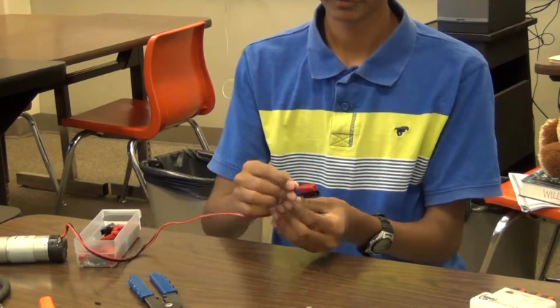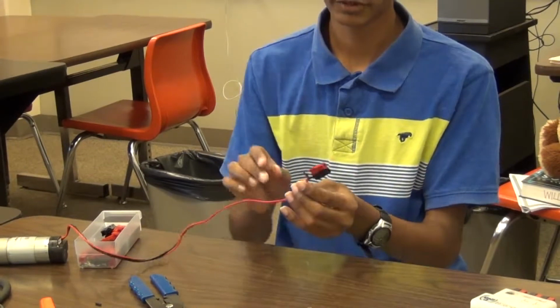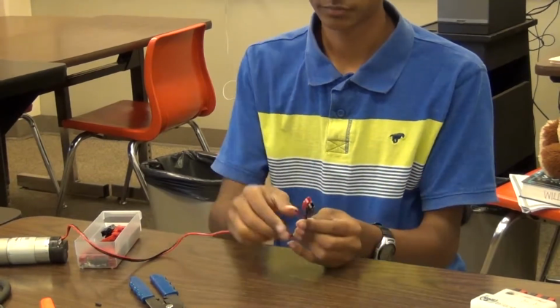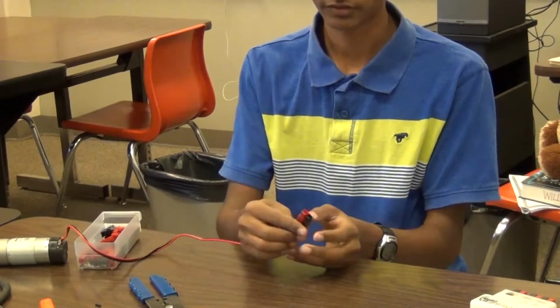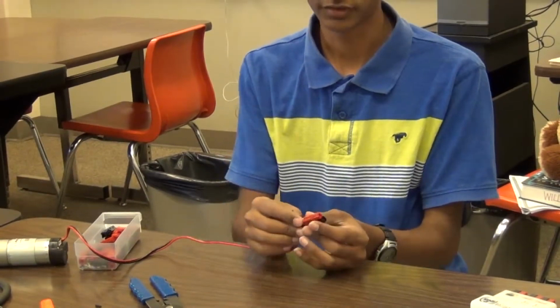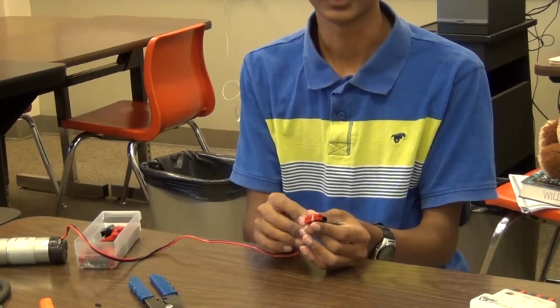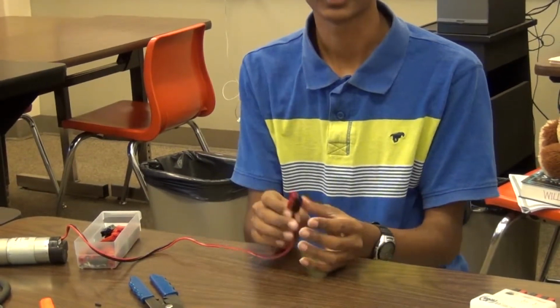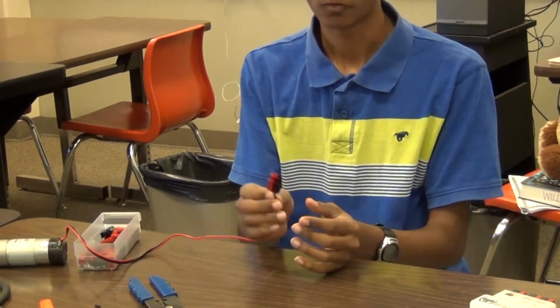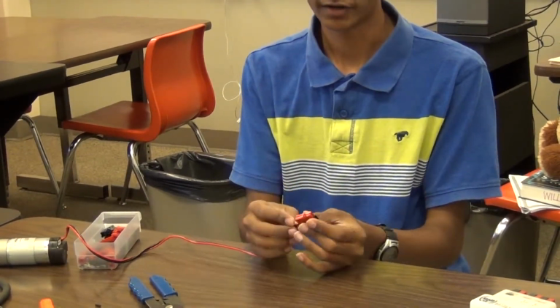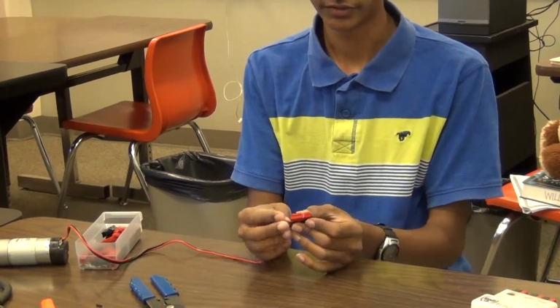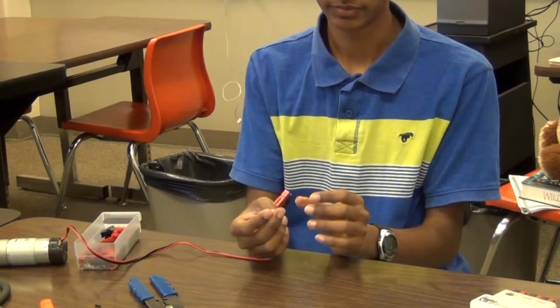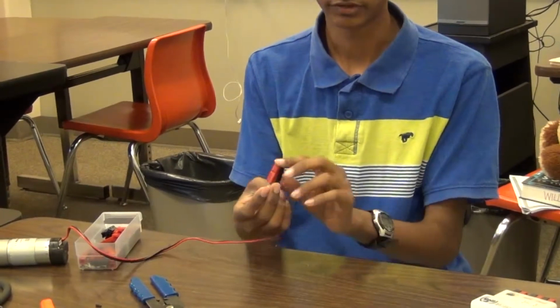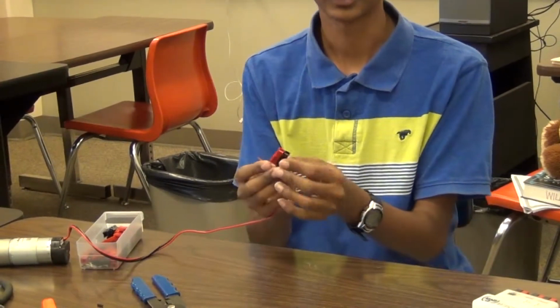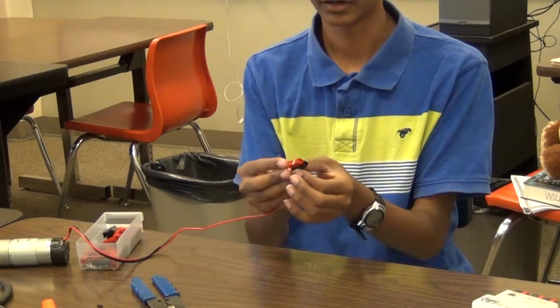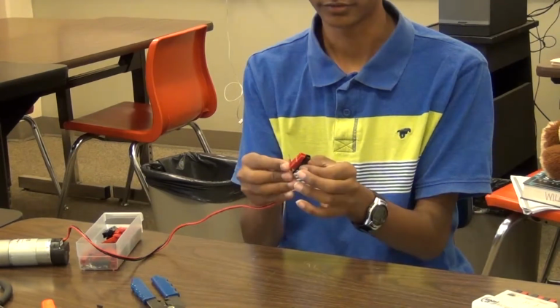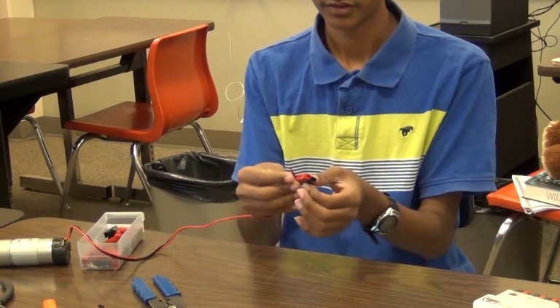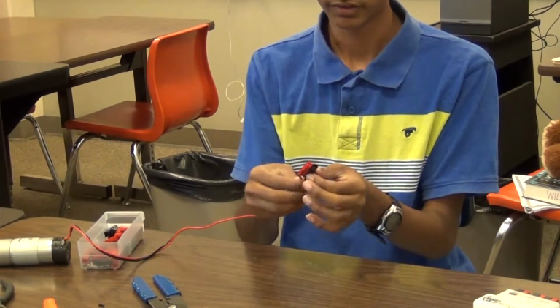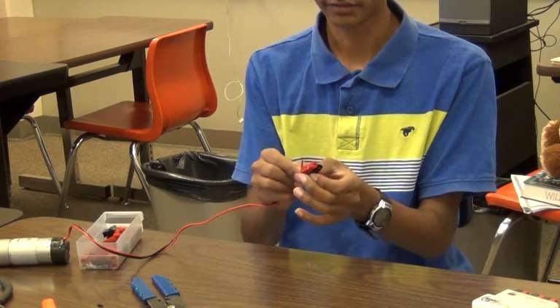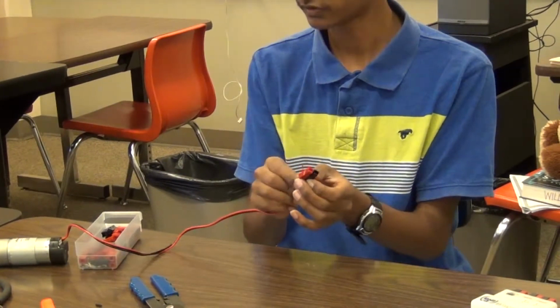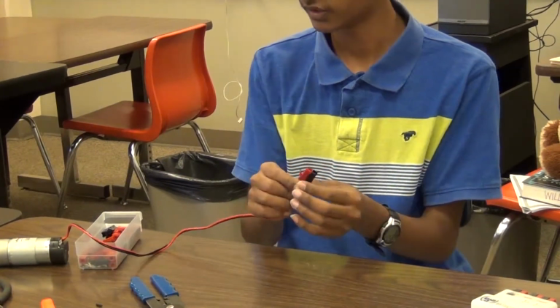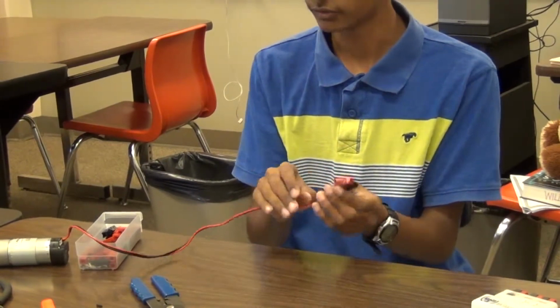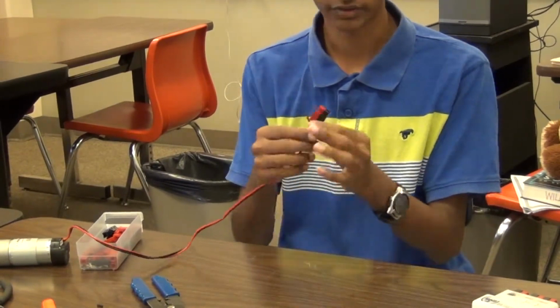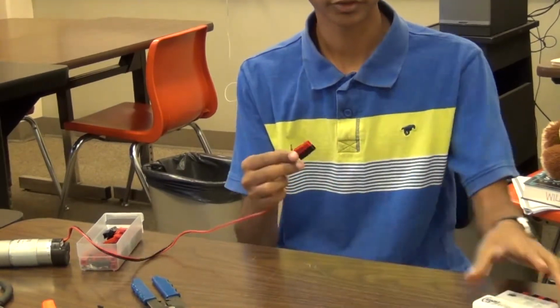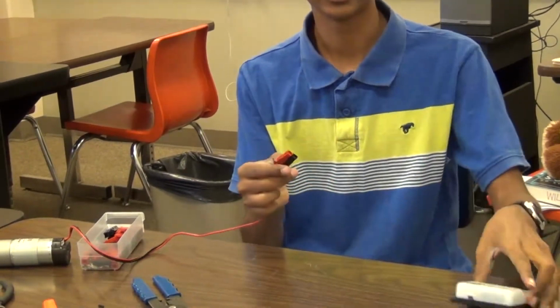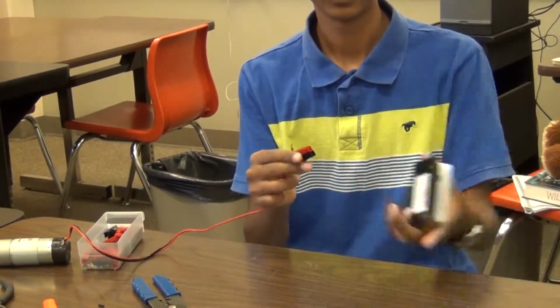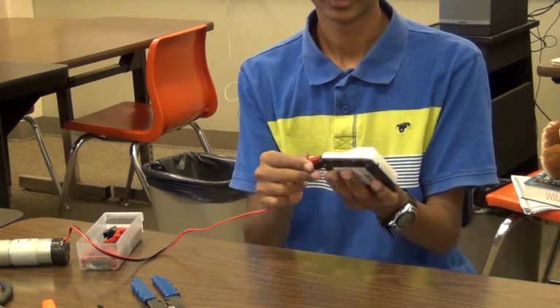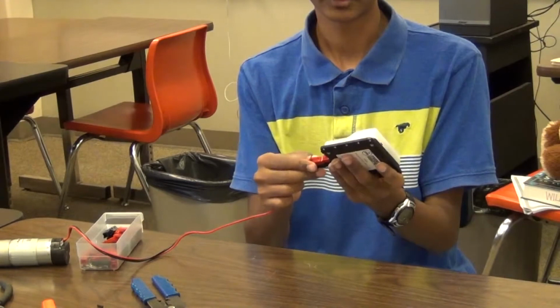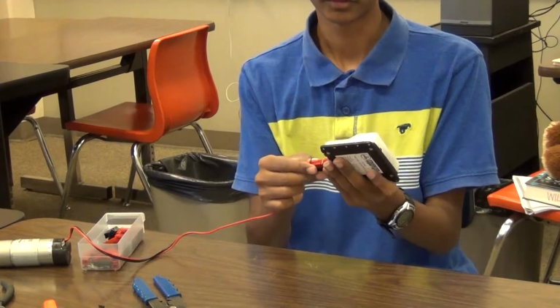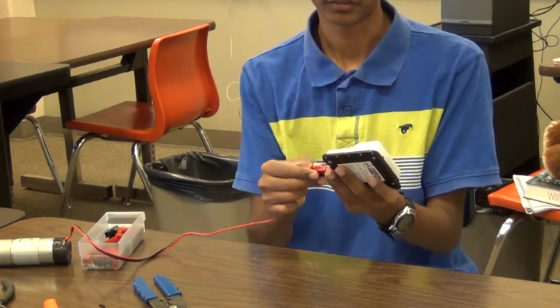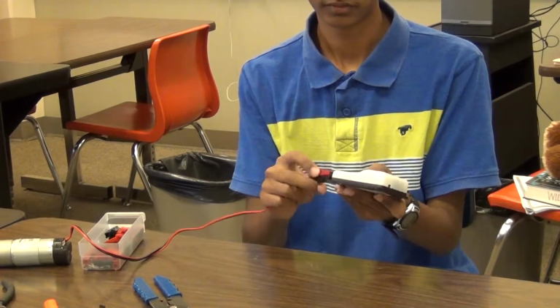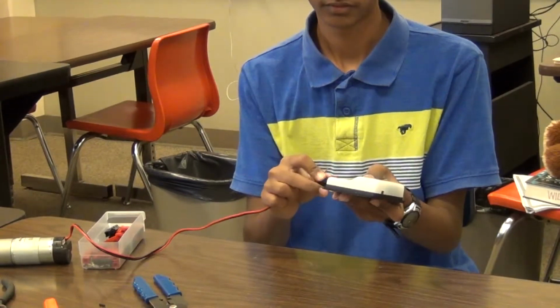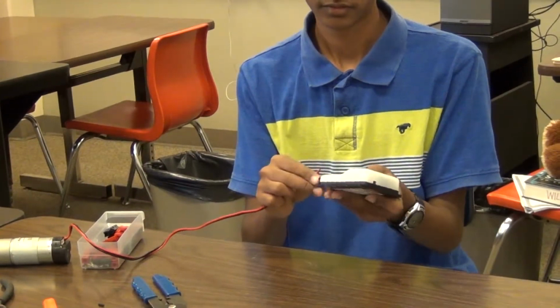Now repeat the same process for the other wire and insert it into the other side of the connector. Then you can plug this motor into the motor controller. Here is the correct connection.